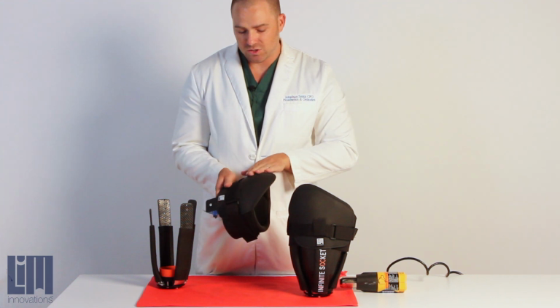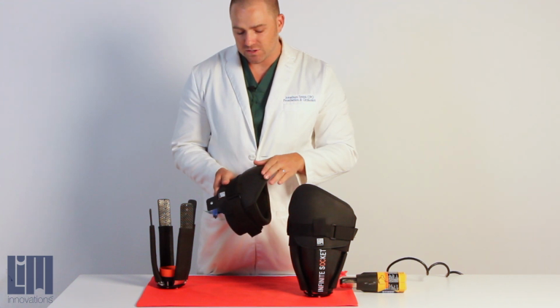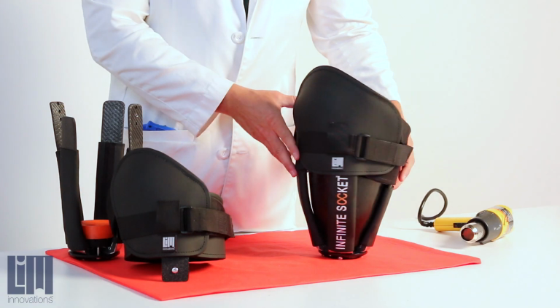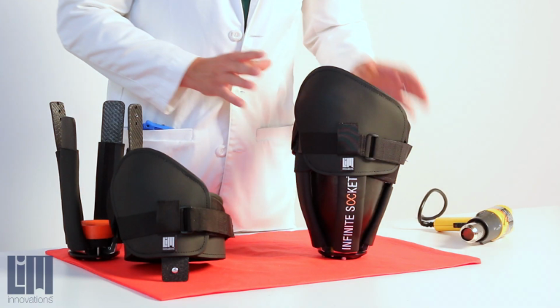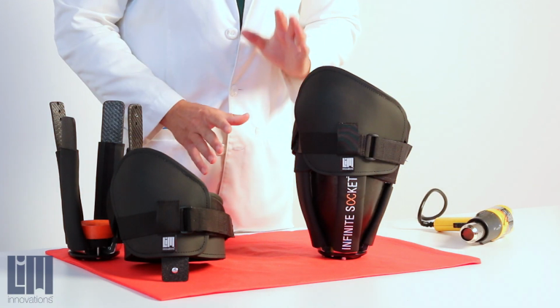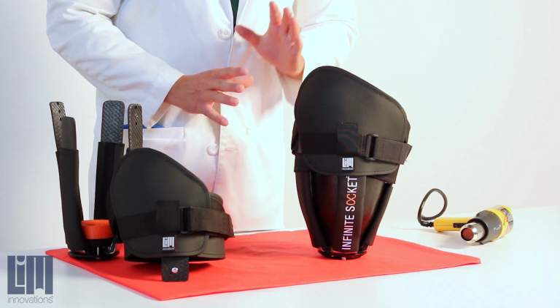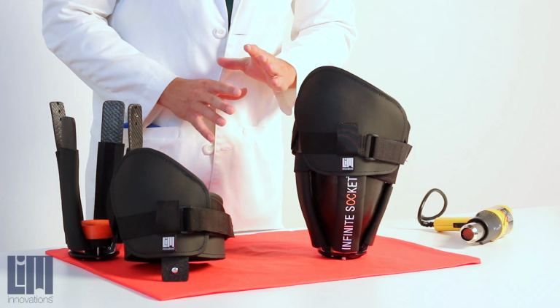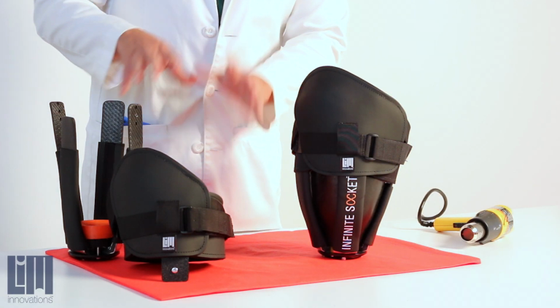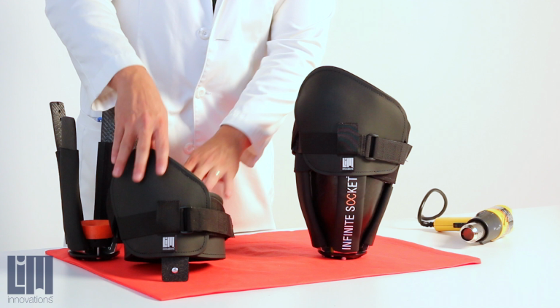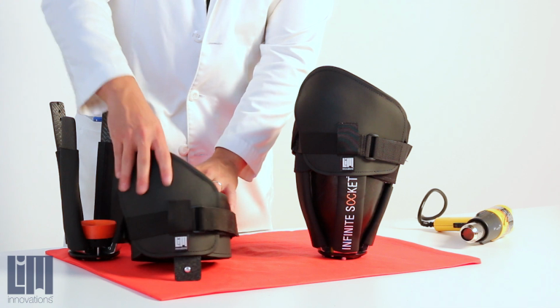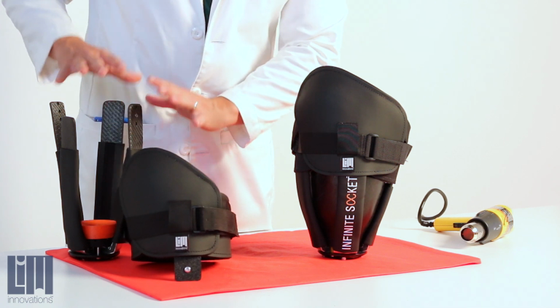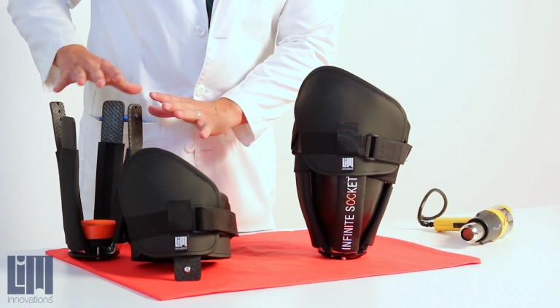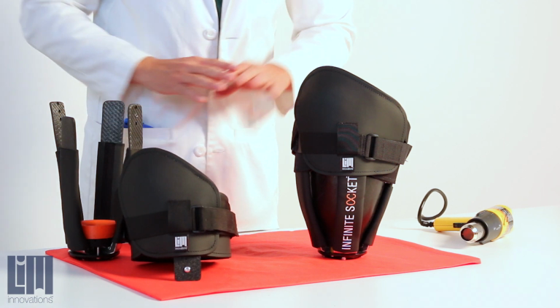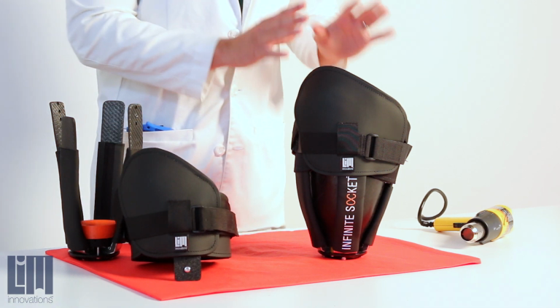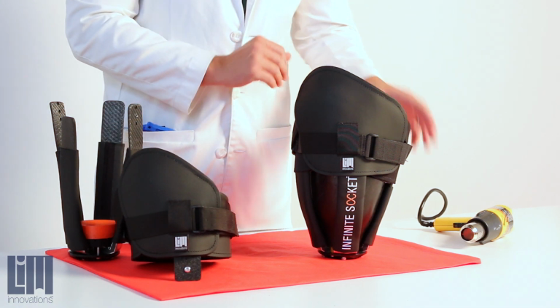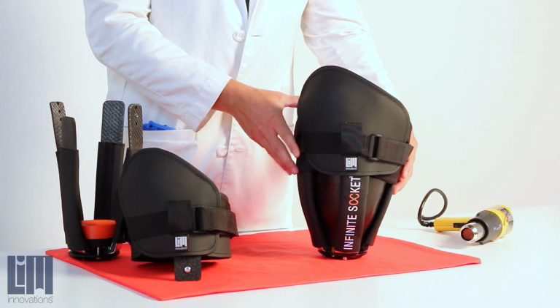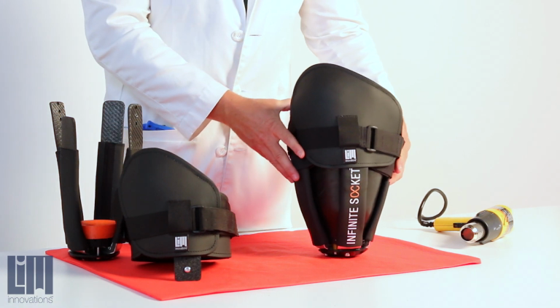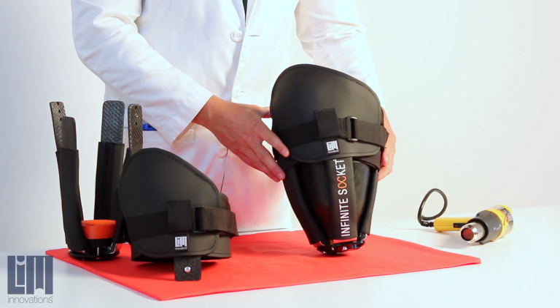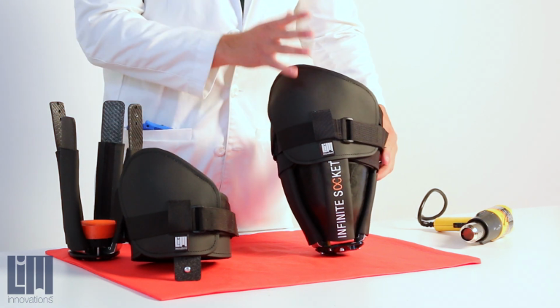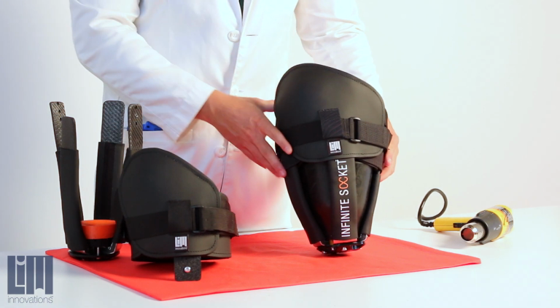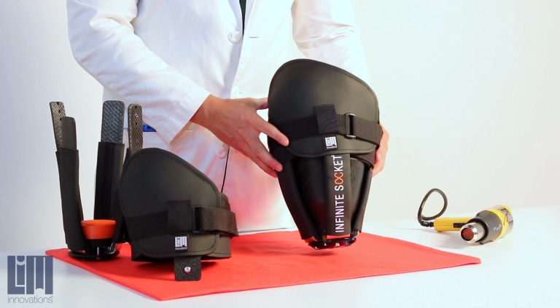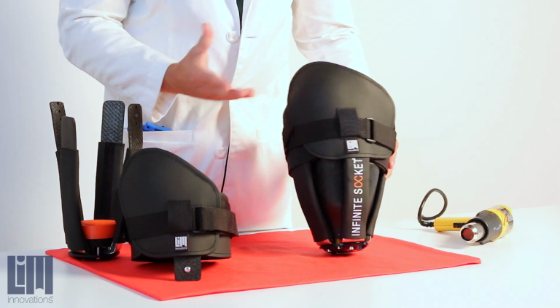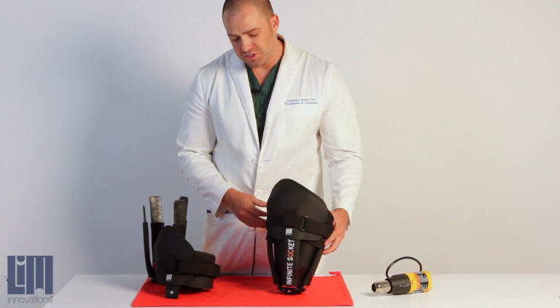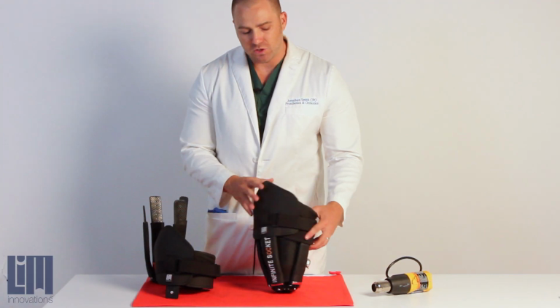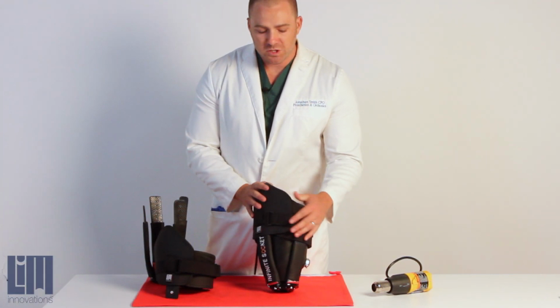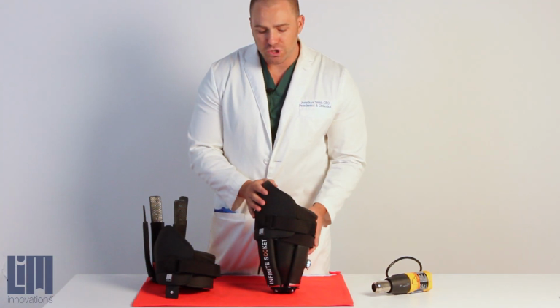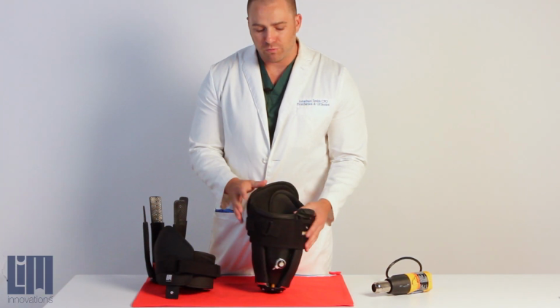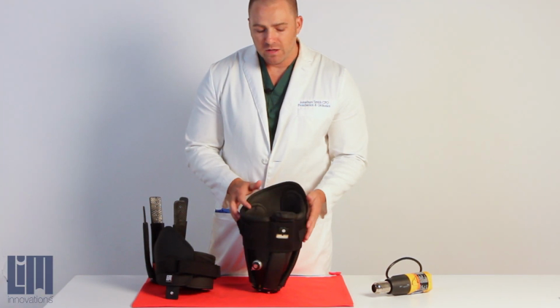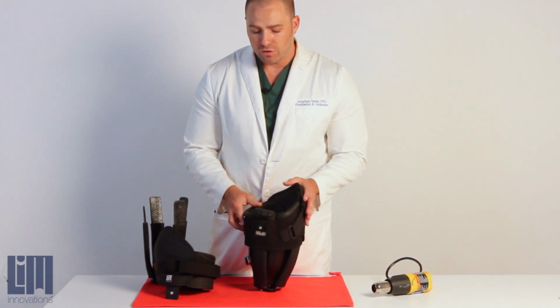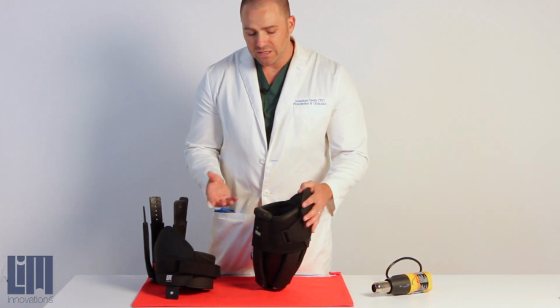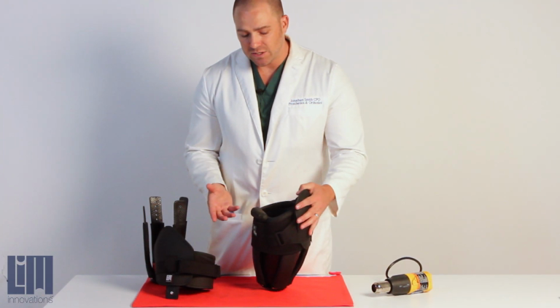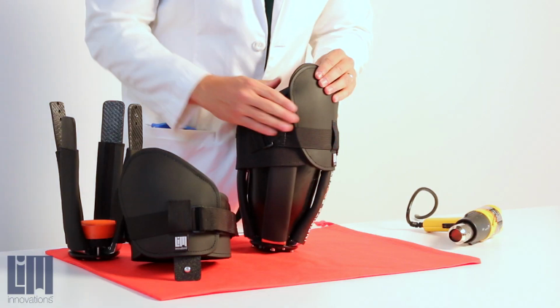There are two ways you can go about it. One, you can remove the brim from your struts as we've done over here. Or two, have the patient take the socket off and leave it on top of the struts. Of course, it depends on which portion of the brim you're going to heat.